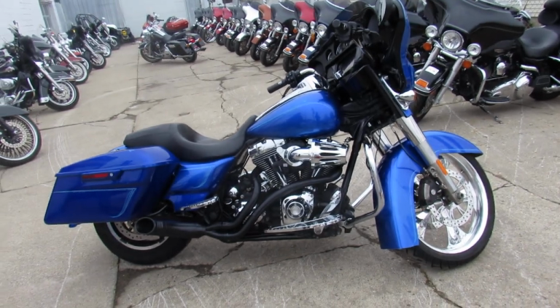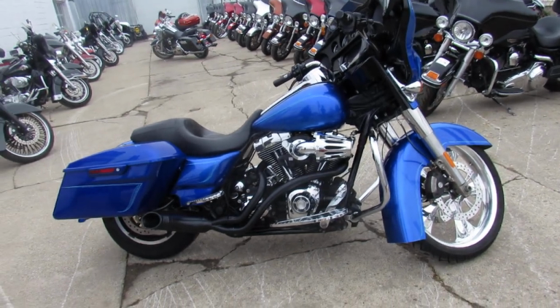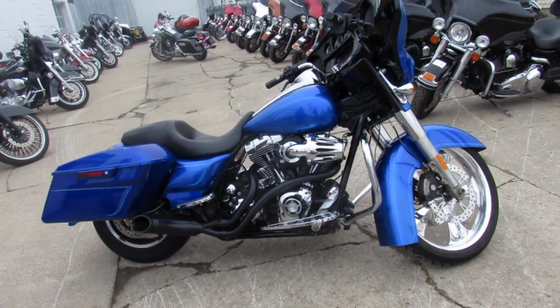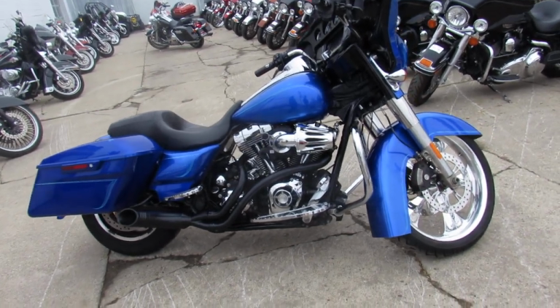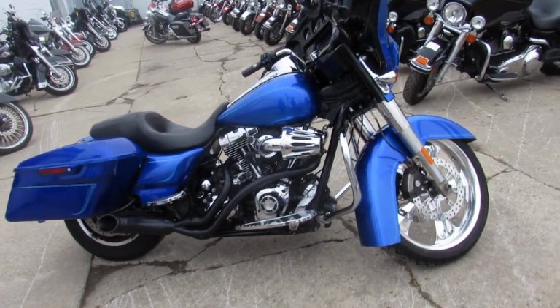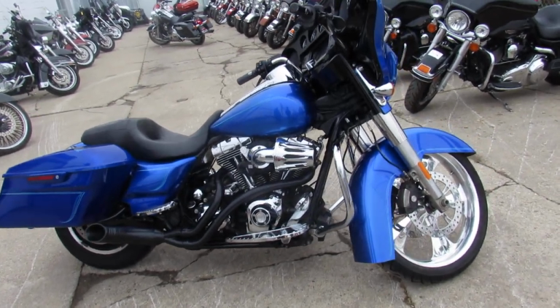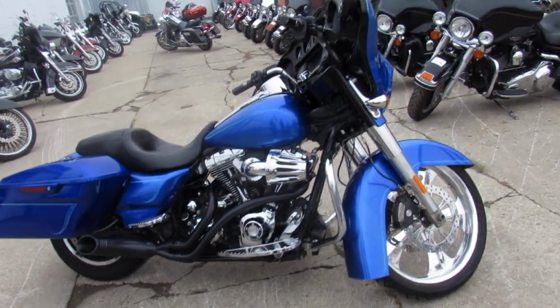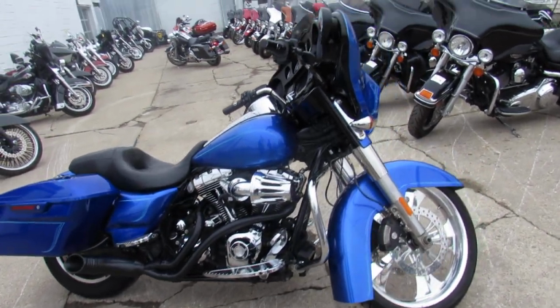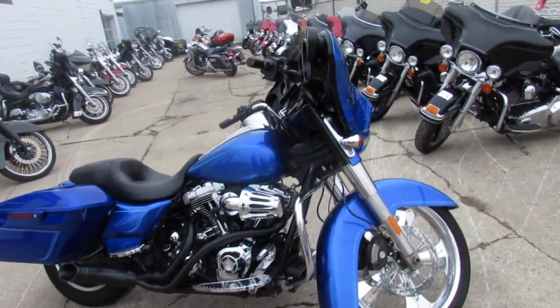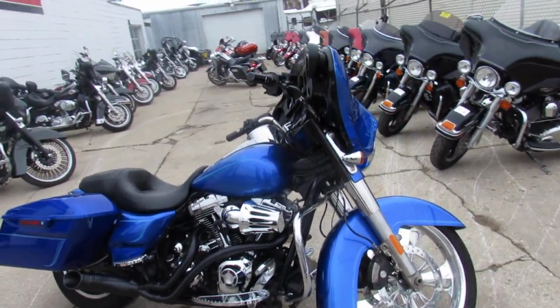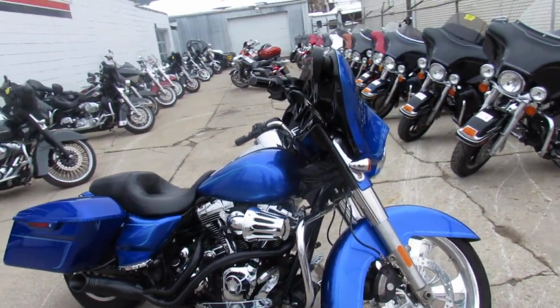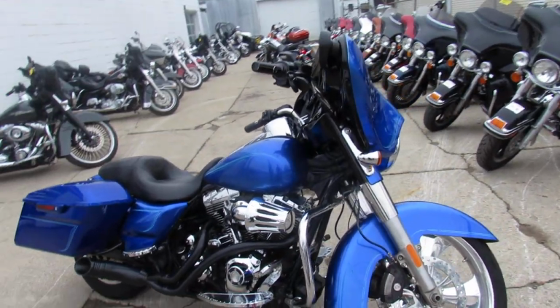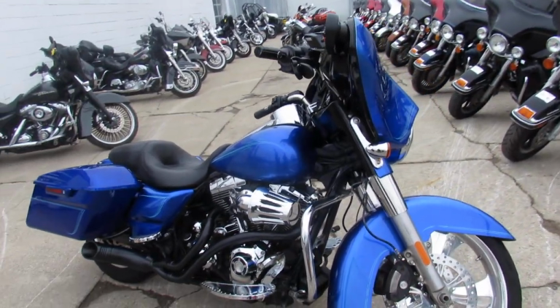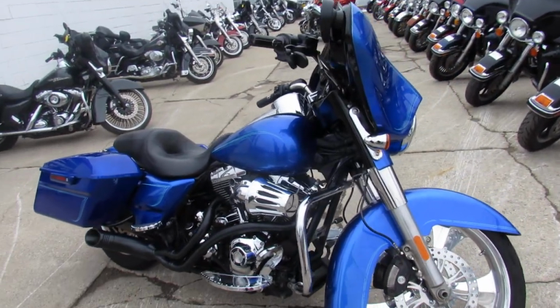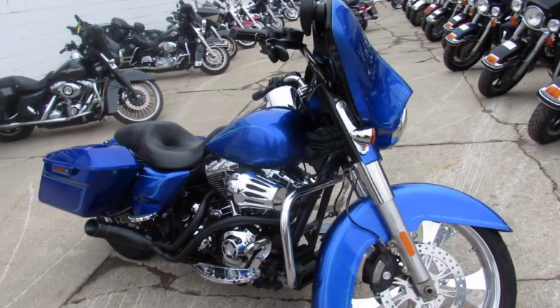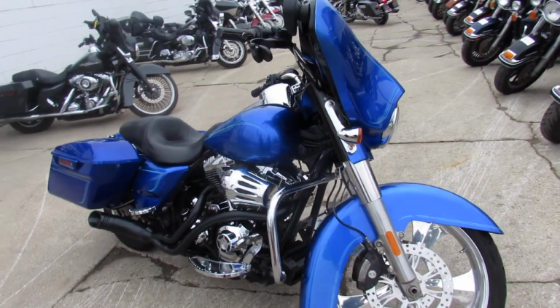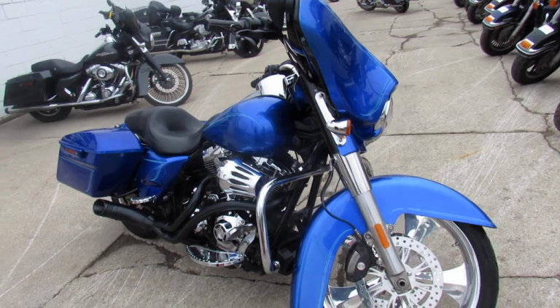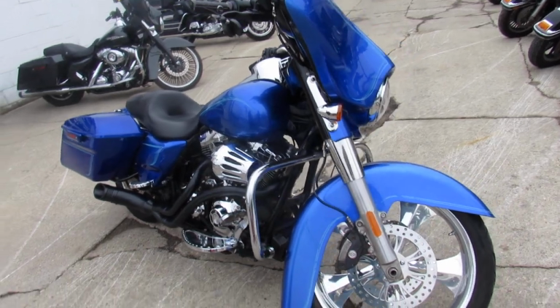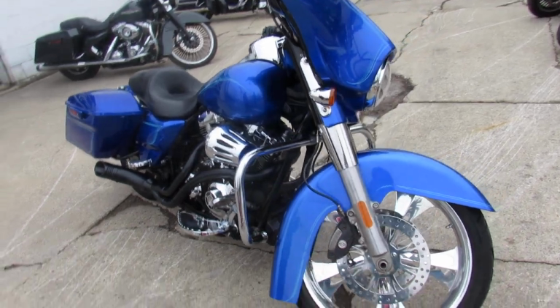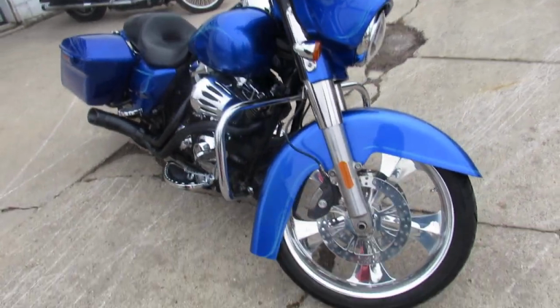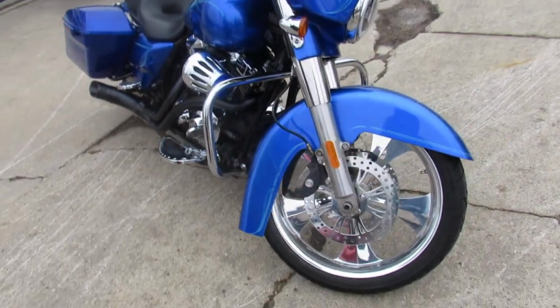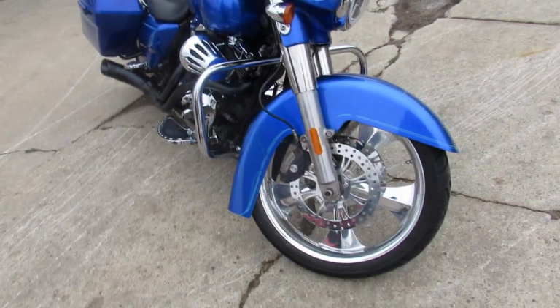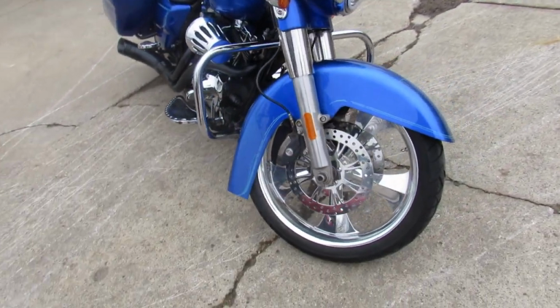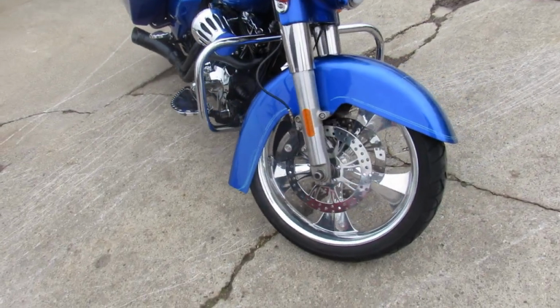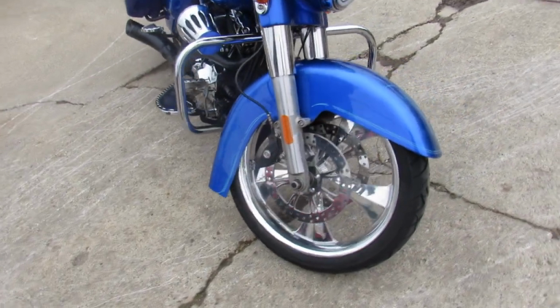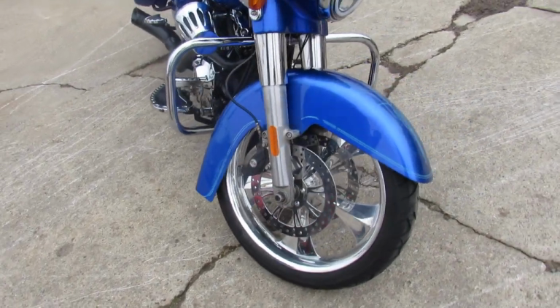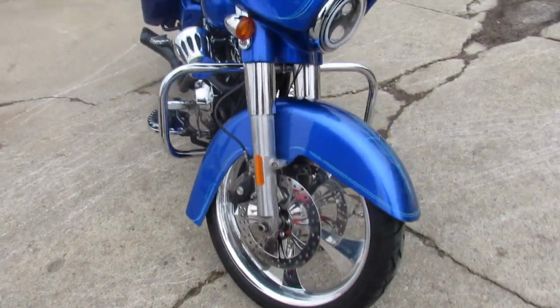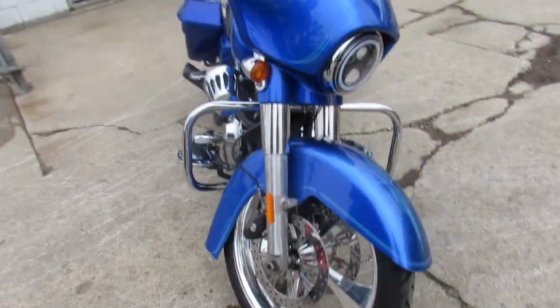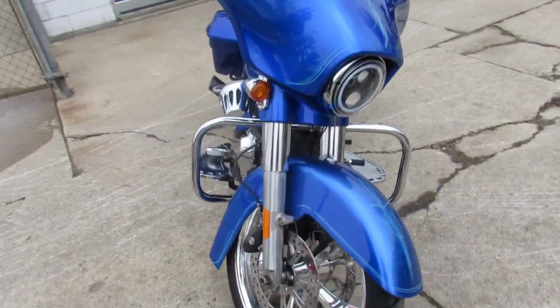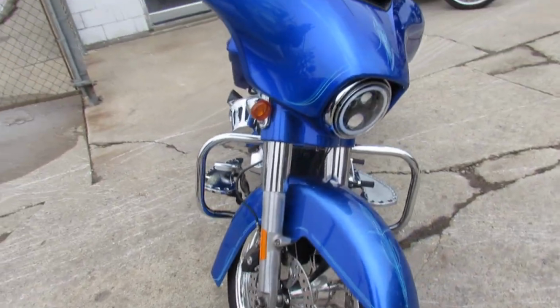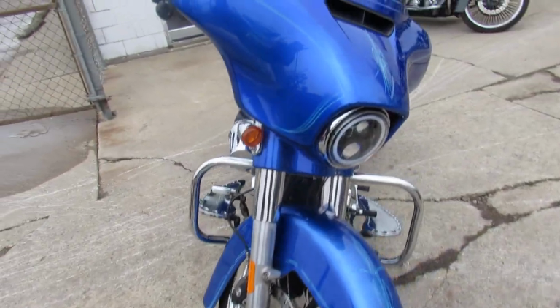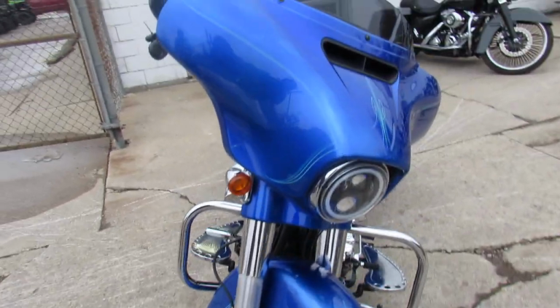Hey guys, ApprovalPowerSports.com here doing some videos on the used Harleys. We've got over 60 used Street Glides in stock right now, with lots more coming.